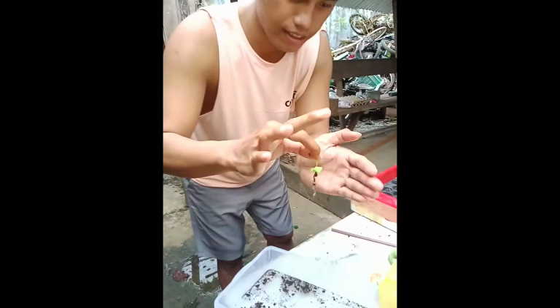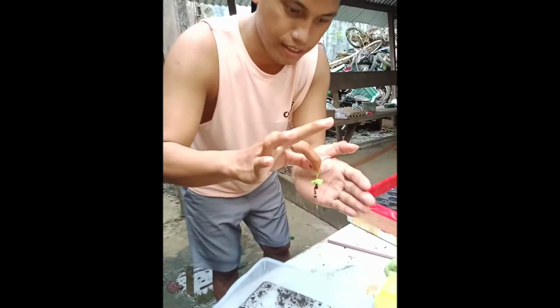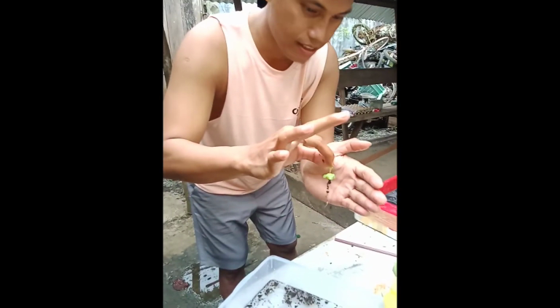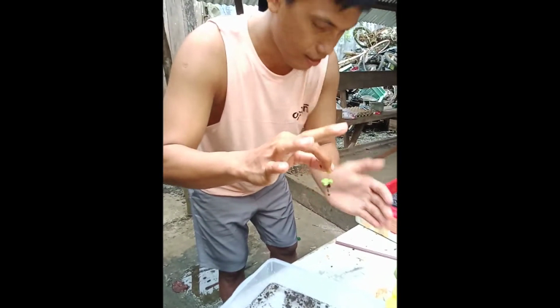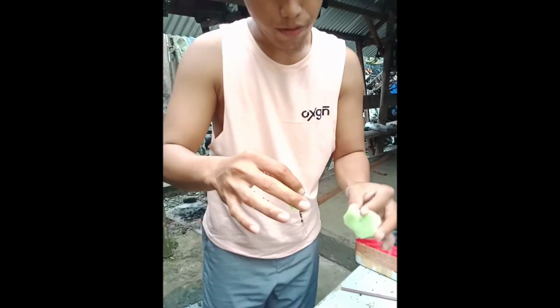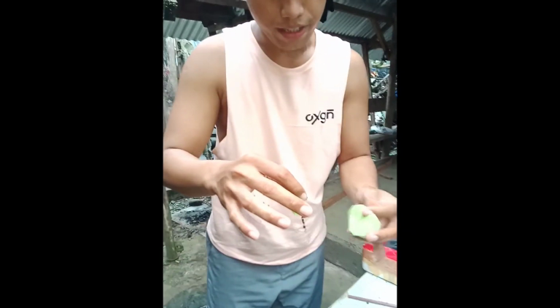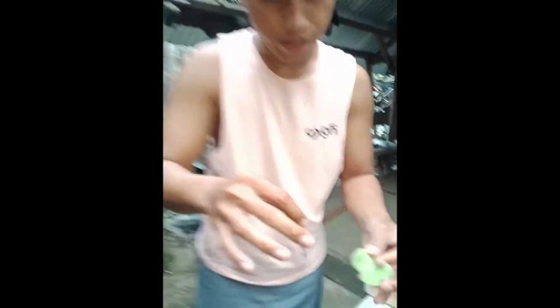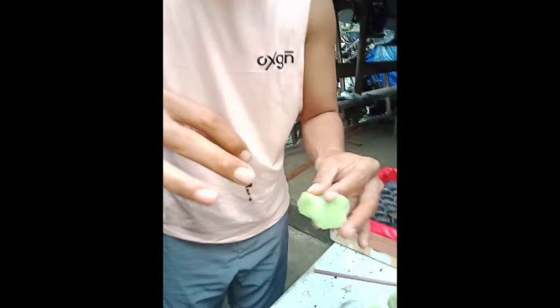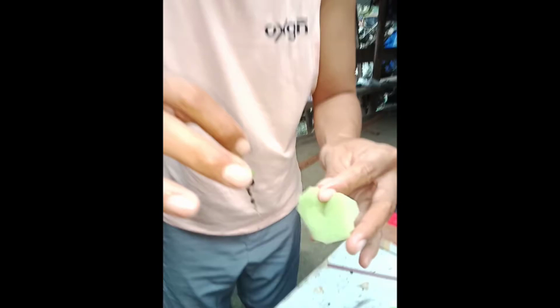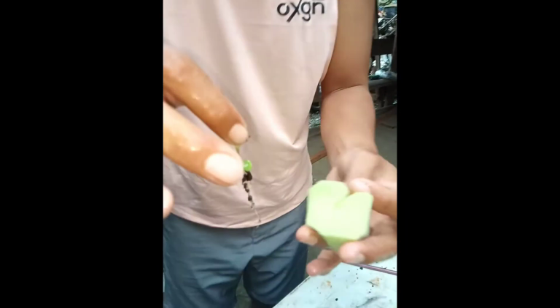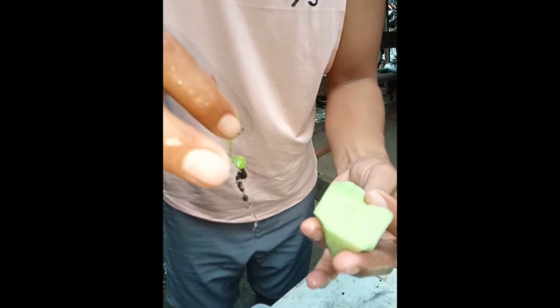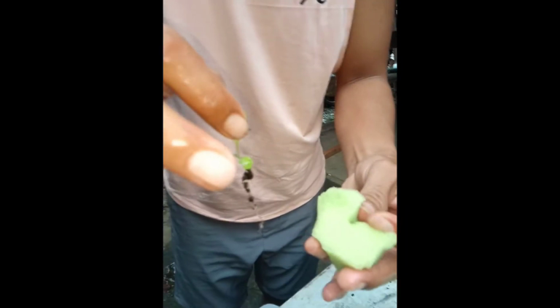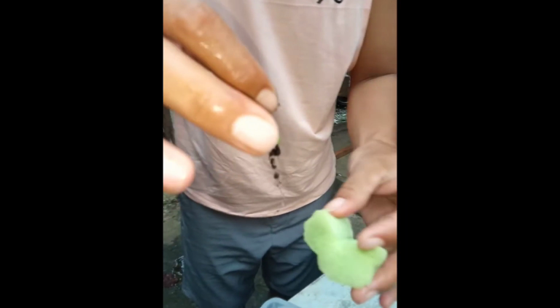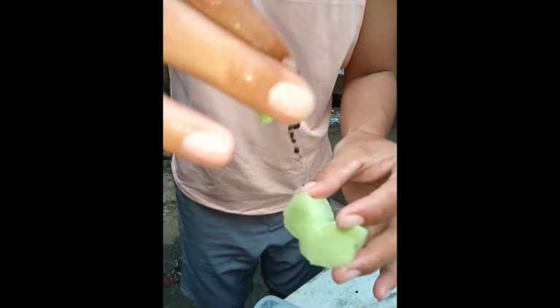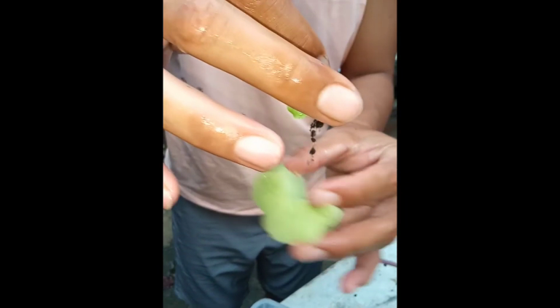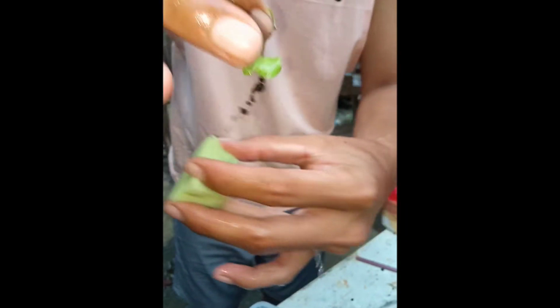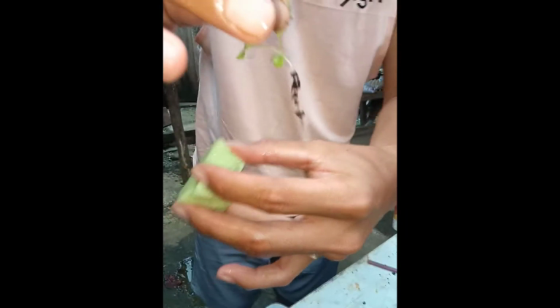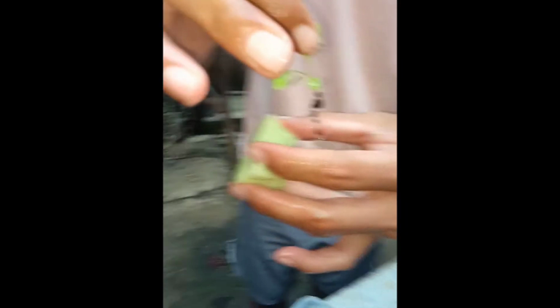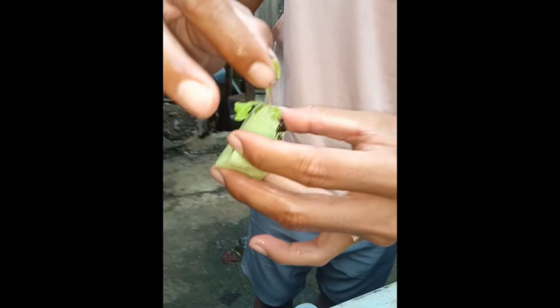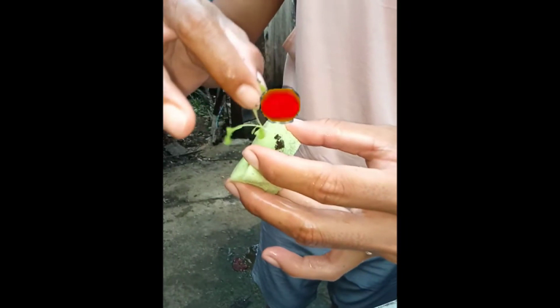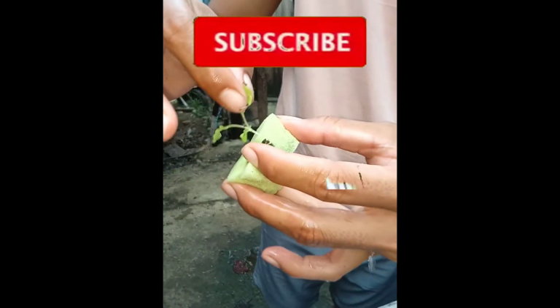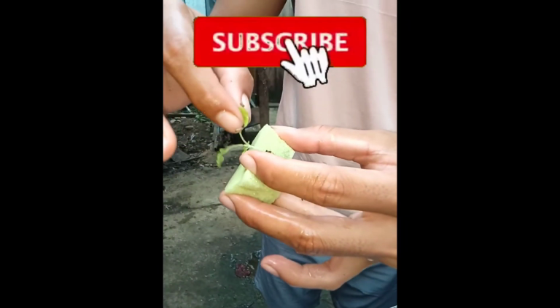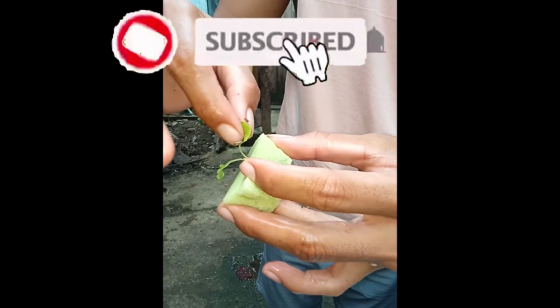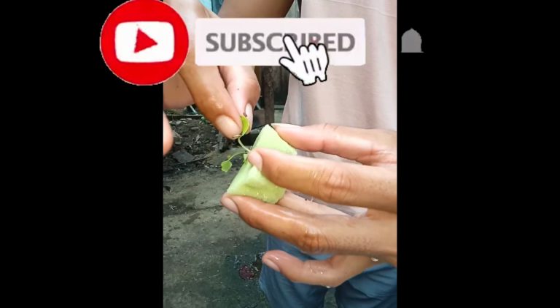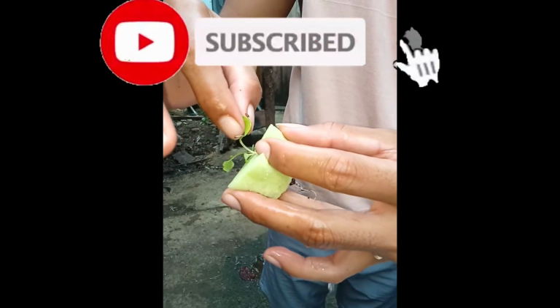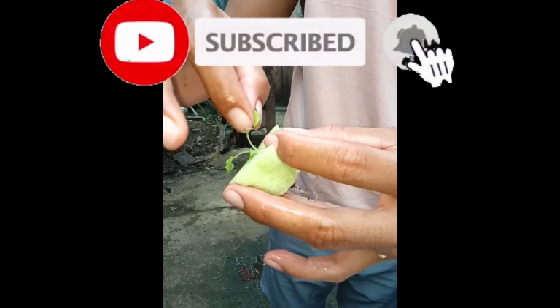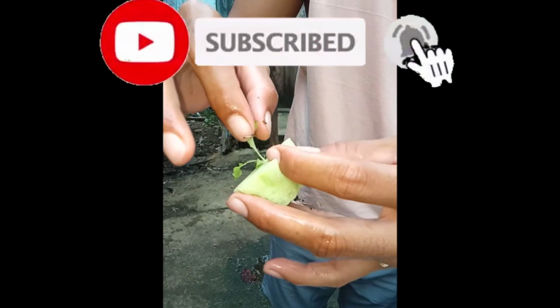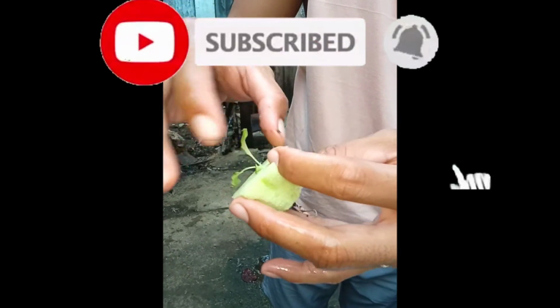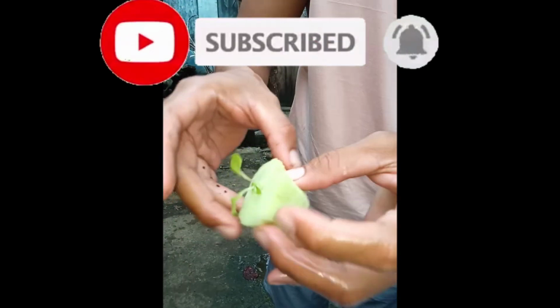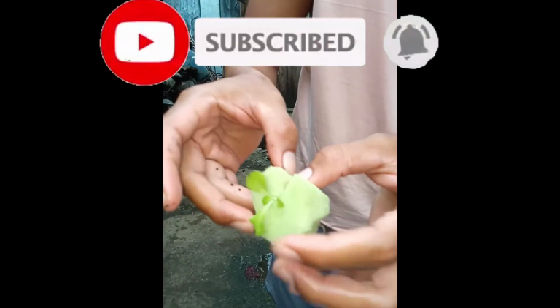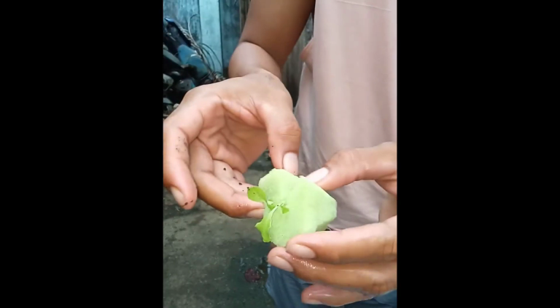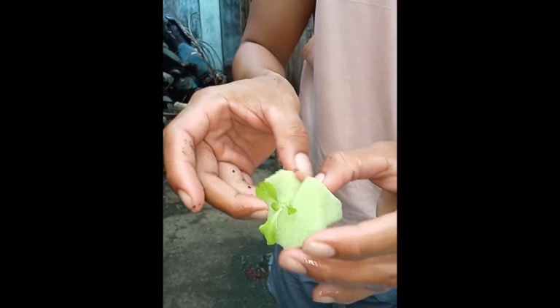On the next video, I will show to you on how to cut the foam into small pieces and let the lettuce grow into it. So please don't forget to subscribe this channel and click the notification bell button for more updates.